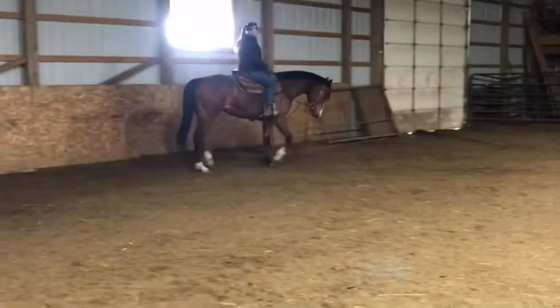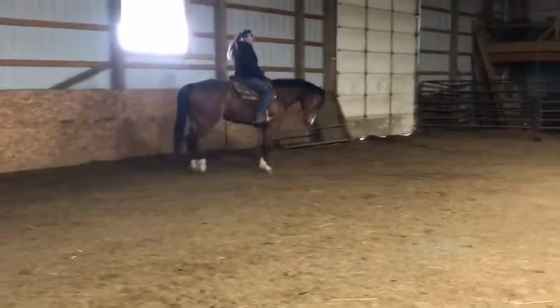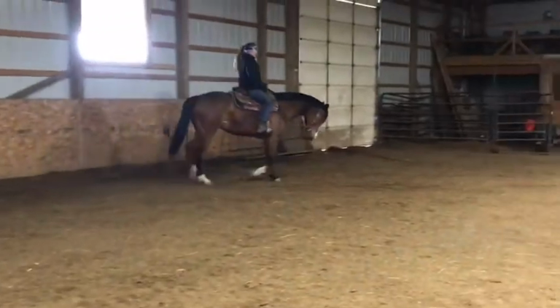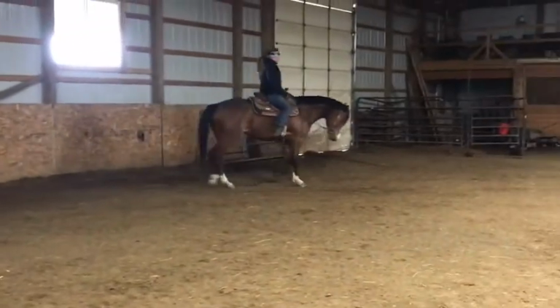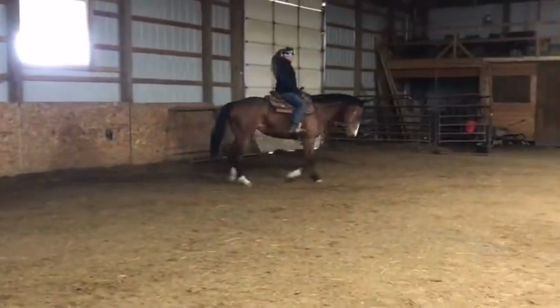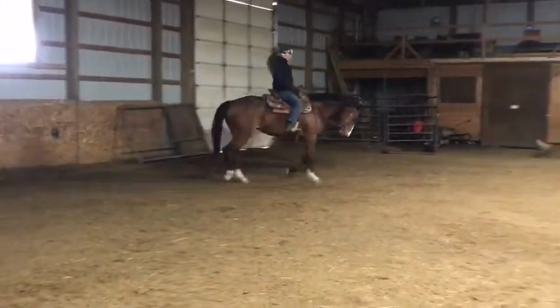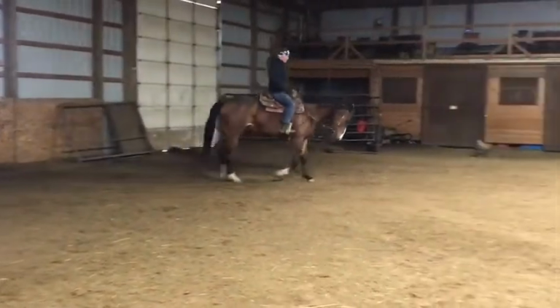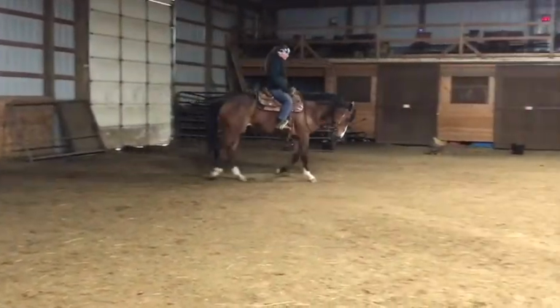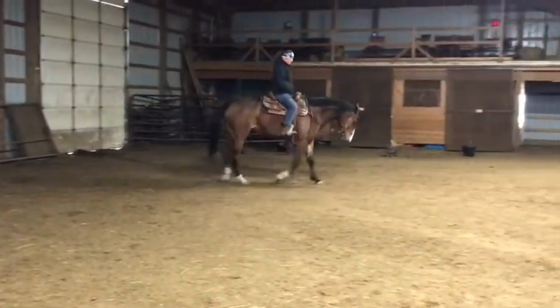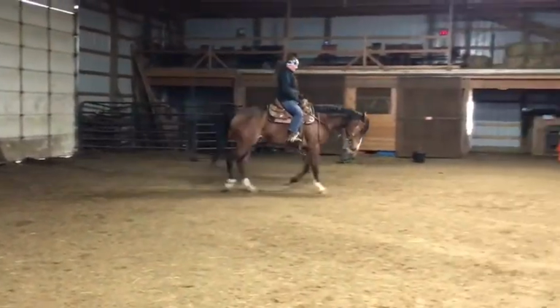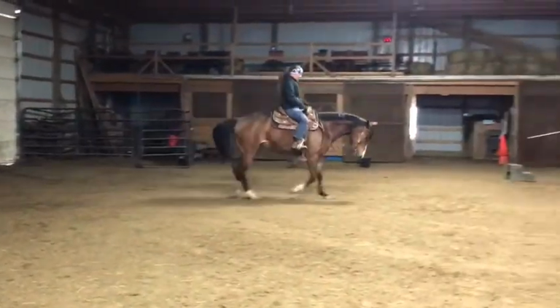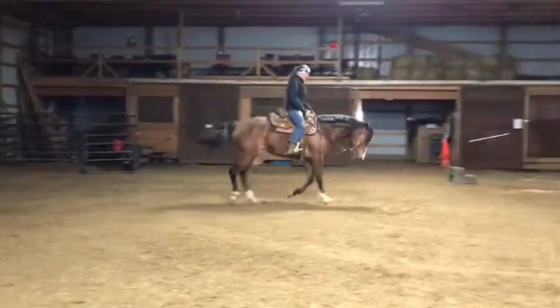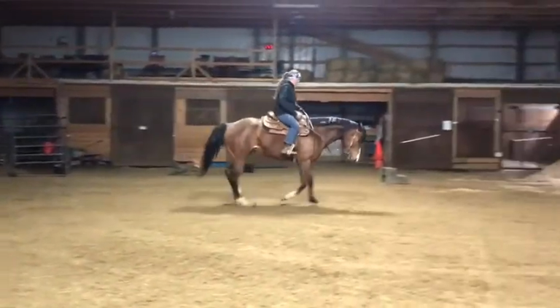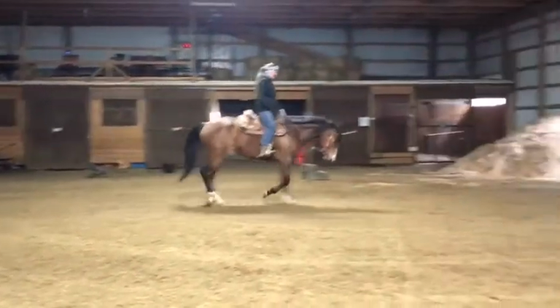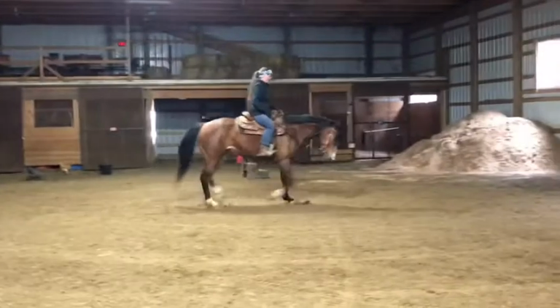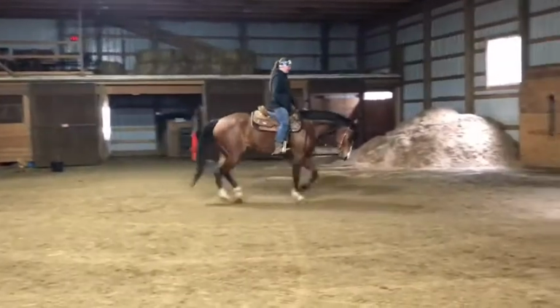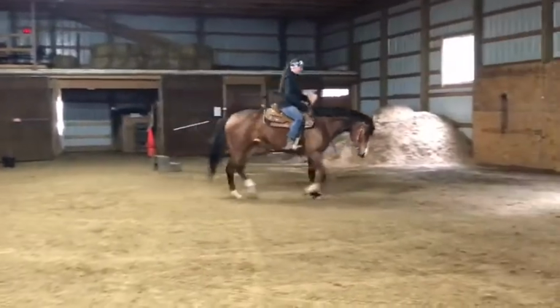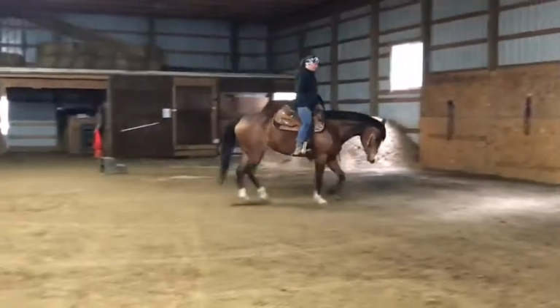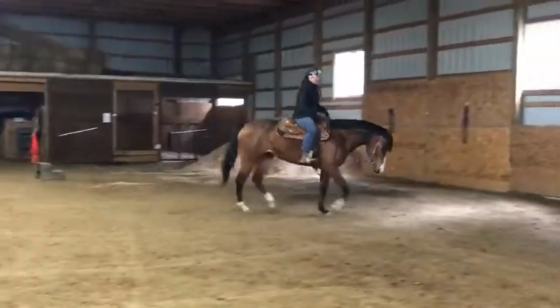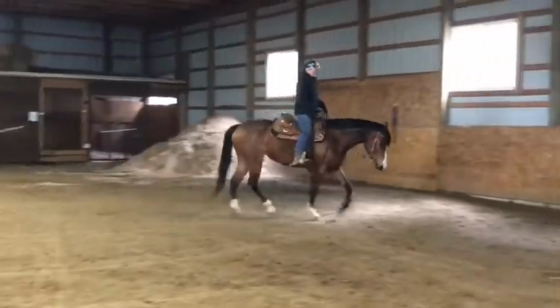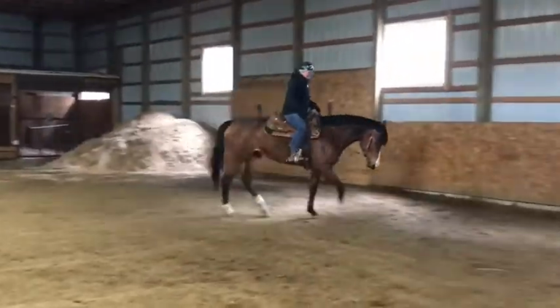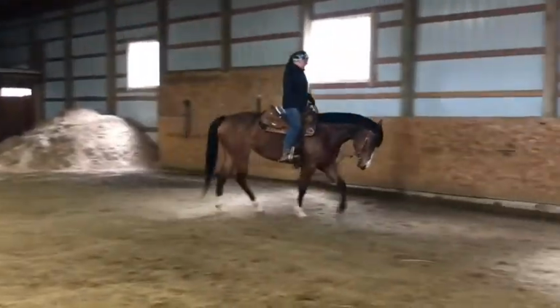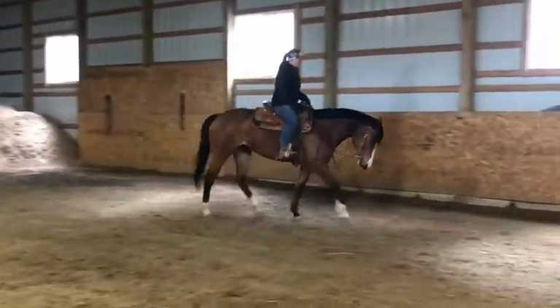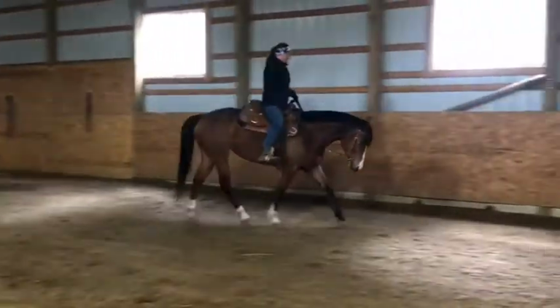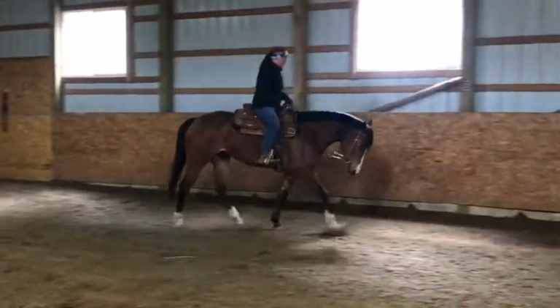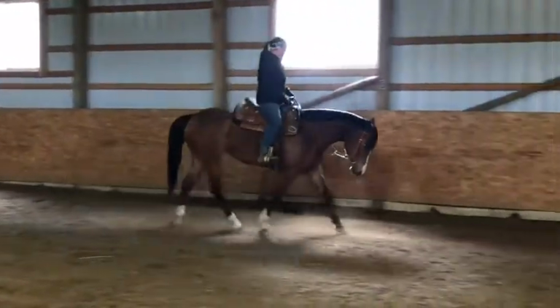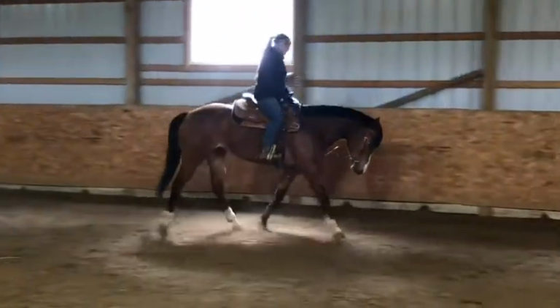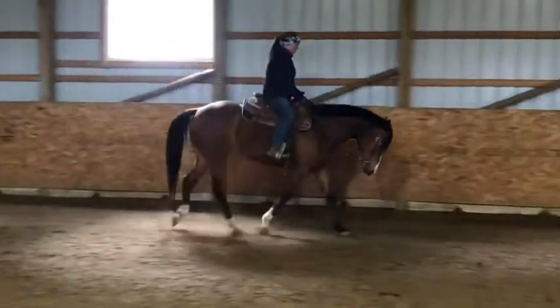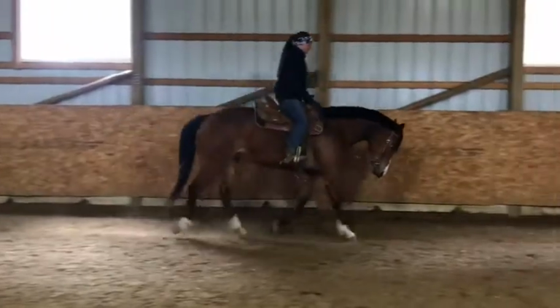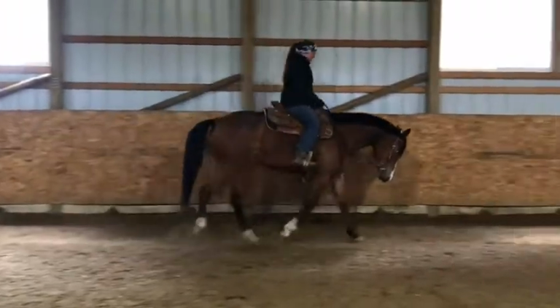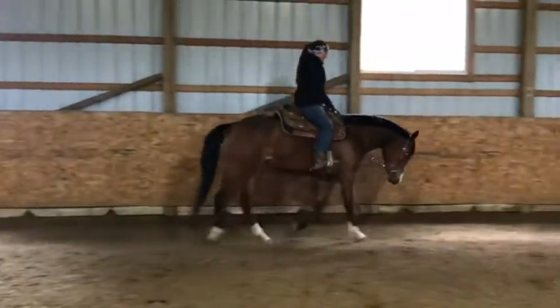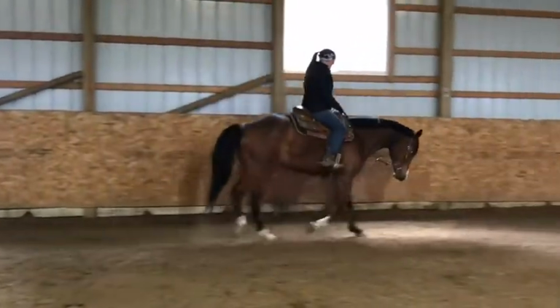Right here she feels like she's getting stuck again. She's getting a little stuck in back. I'm bumping her, asking her to move forward, but she's not giving me anything. So I'll push her up into a long trot again.